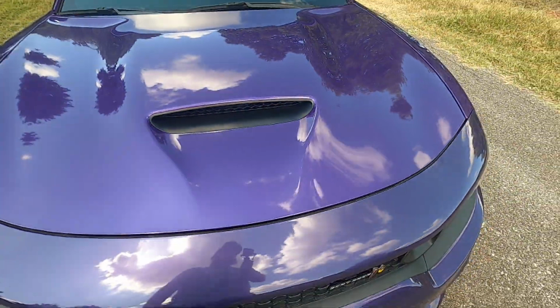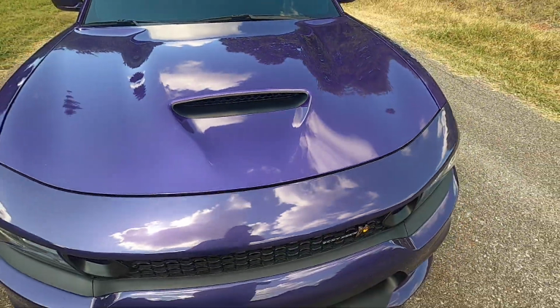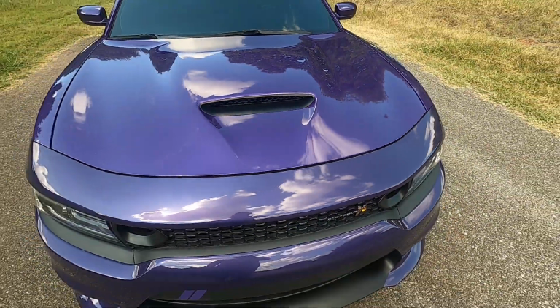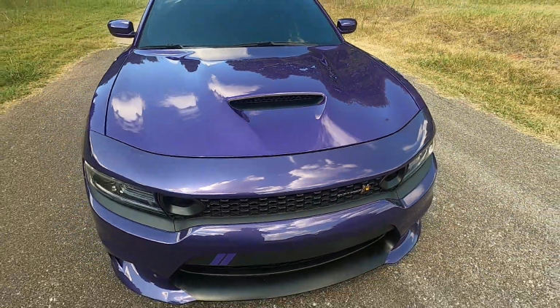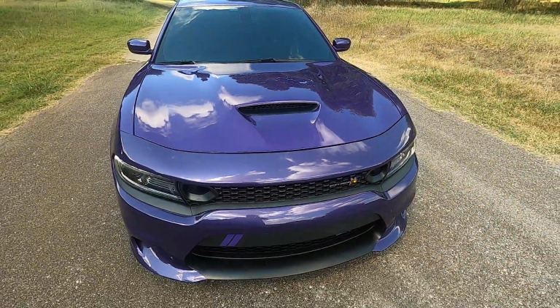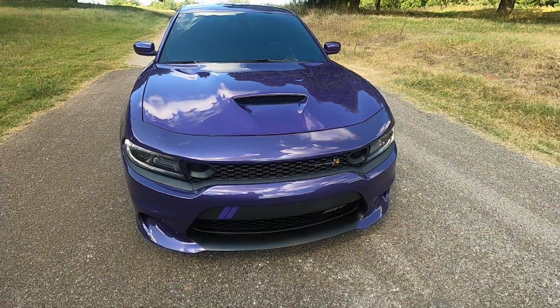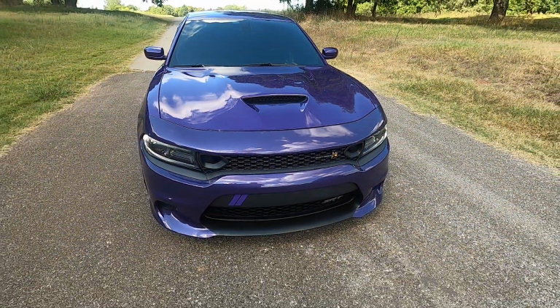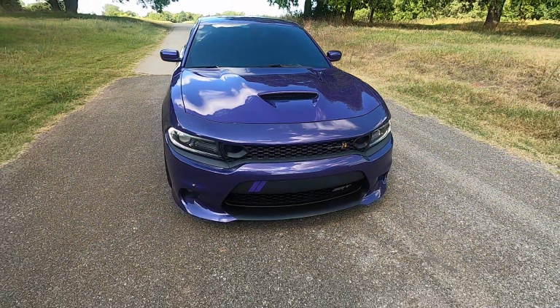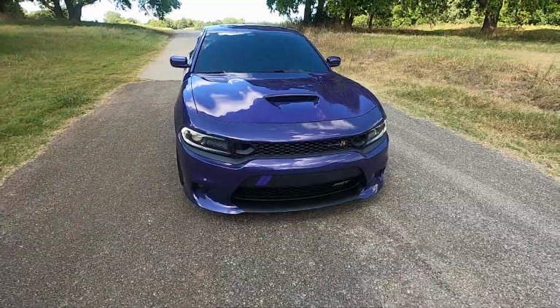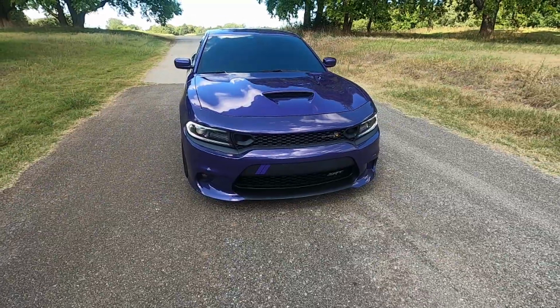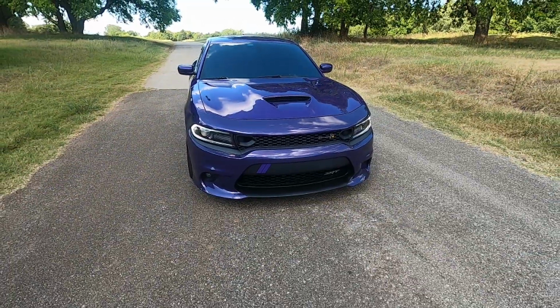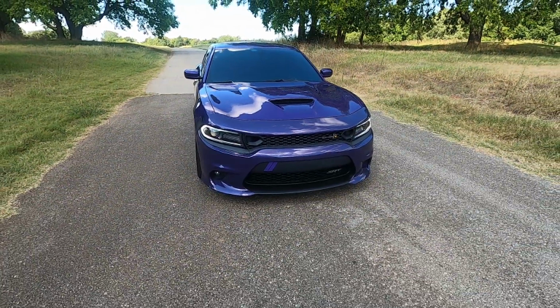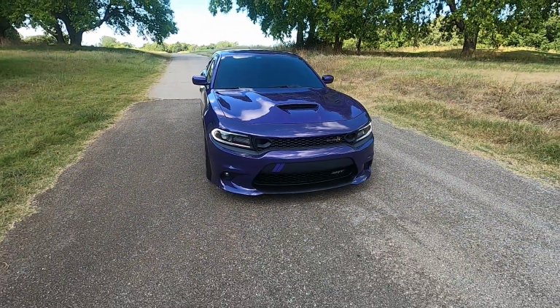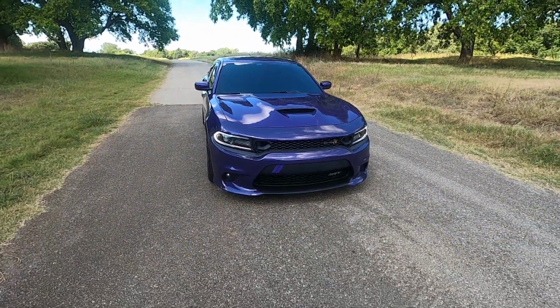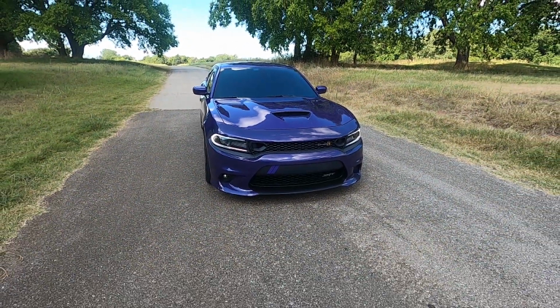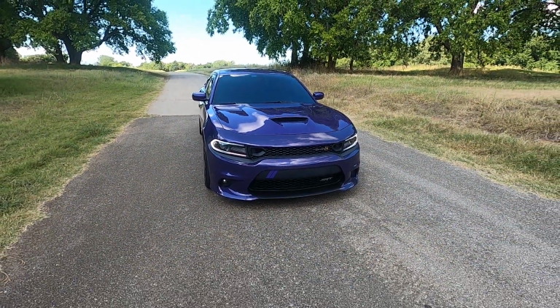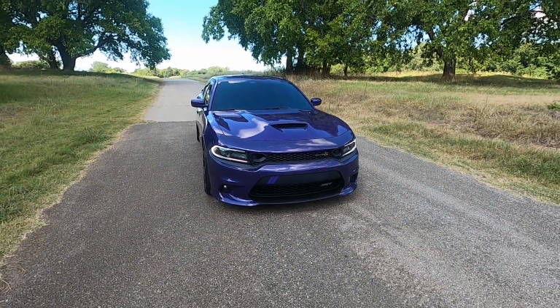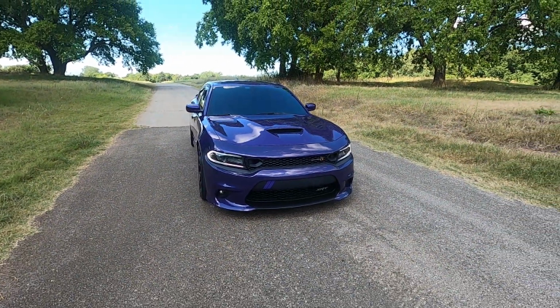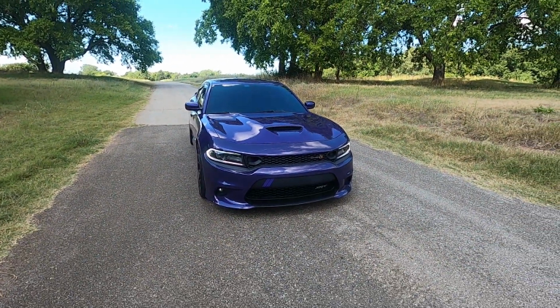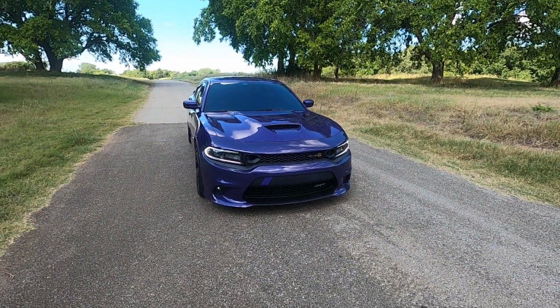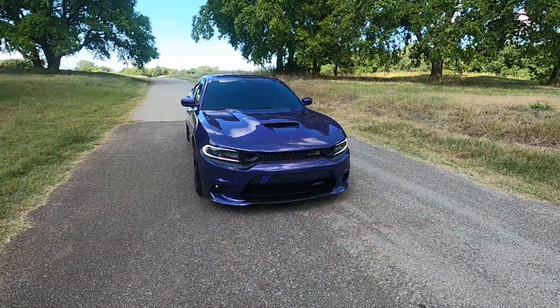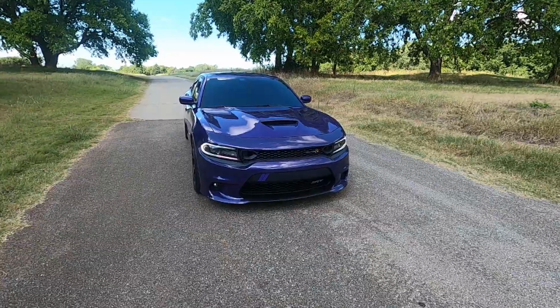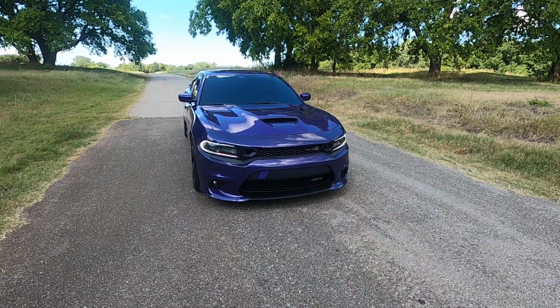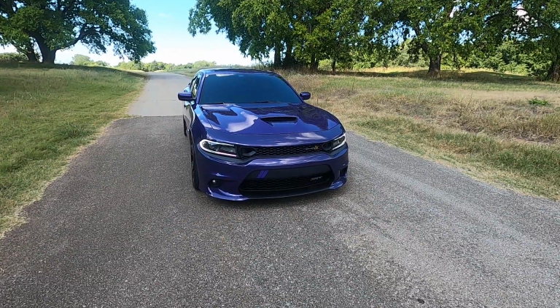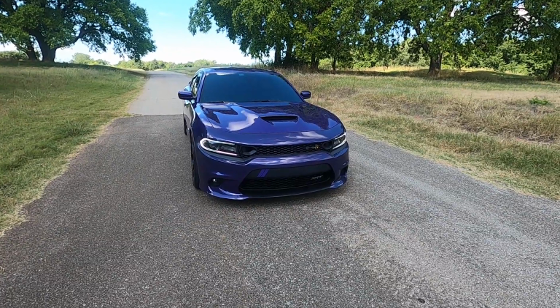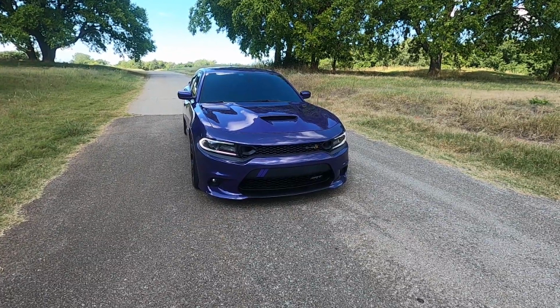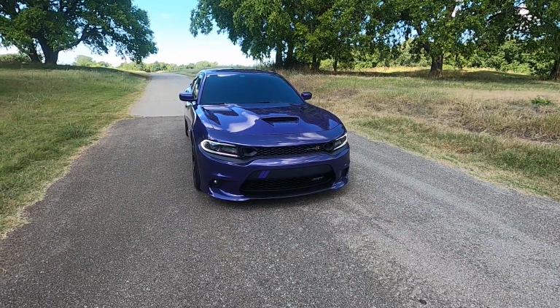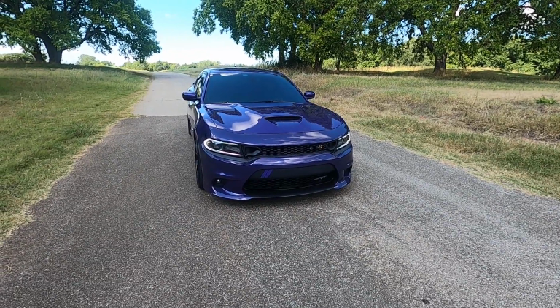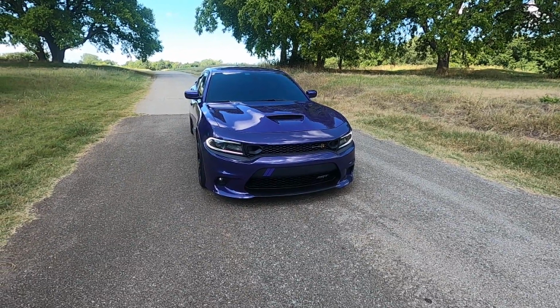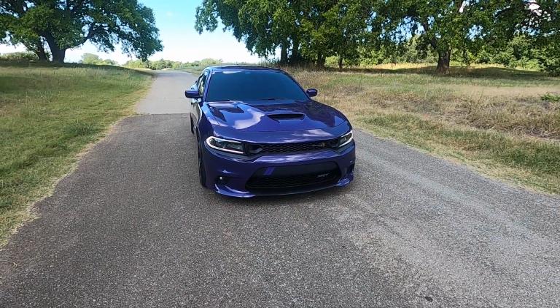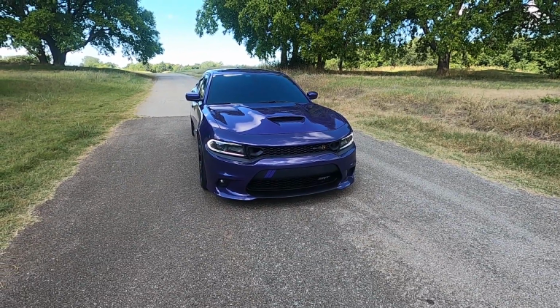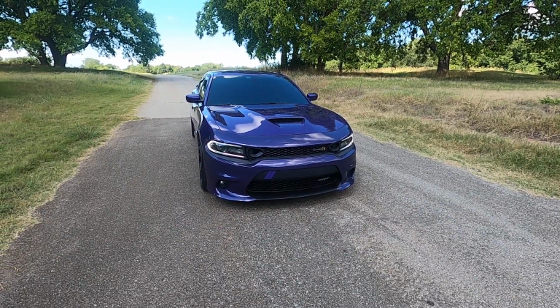And that is our 2019 Dodge Charger RT Scat Pack. If you have any further questions, feel free to visit our sales listing online at www.exoticmotorsportsok.com. Thank you for watching.